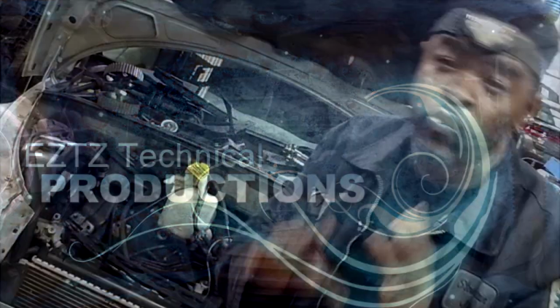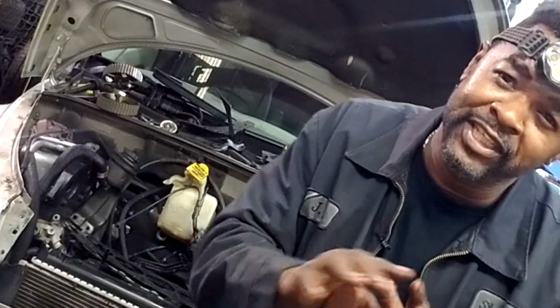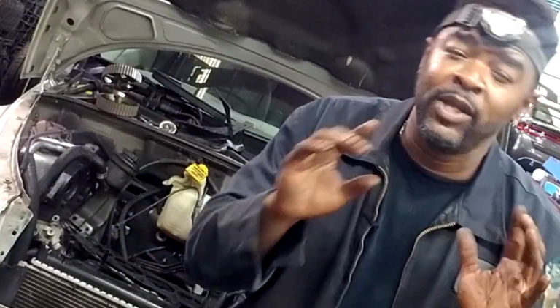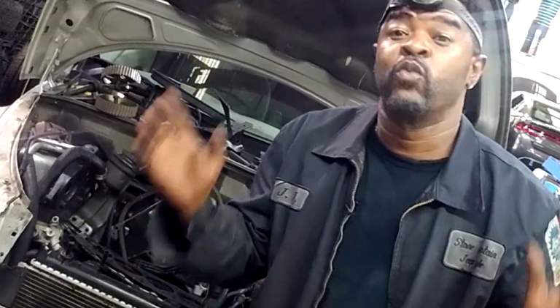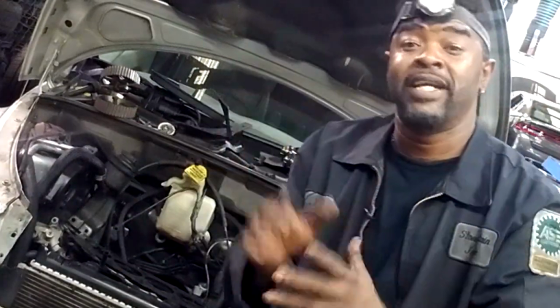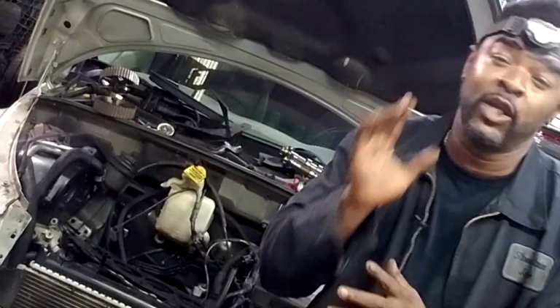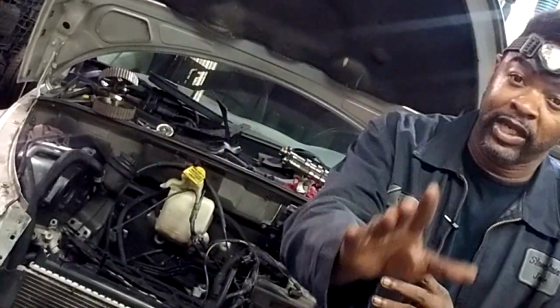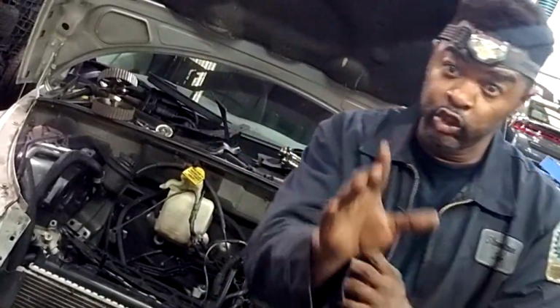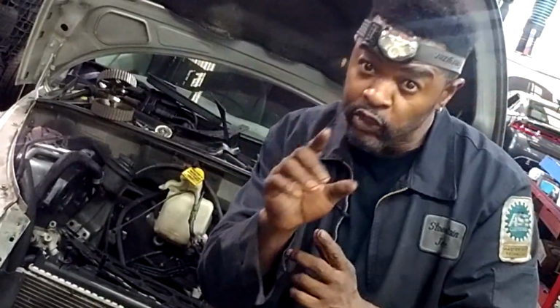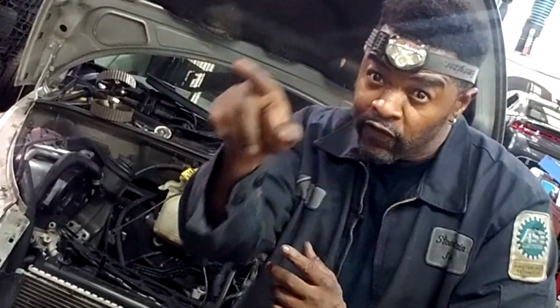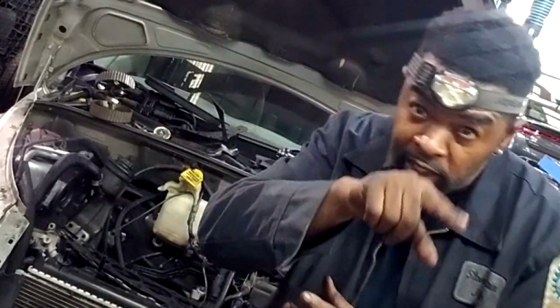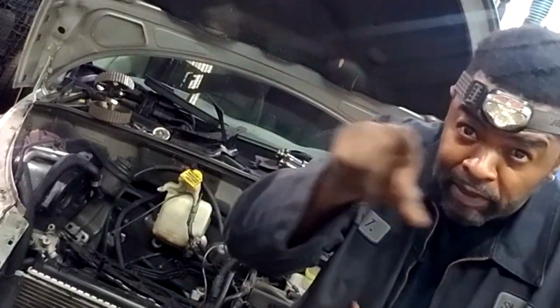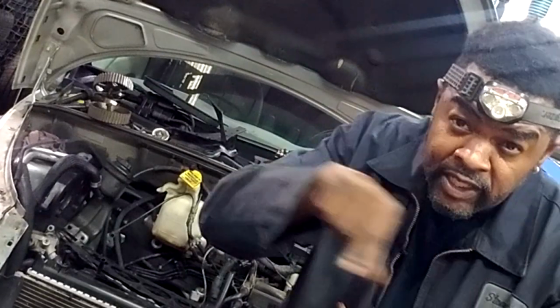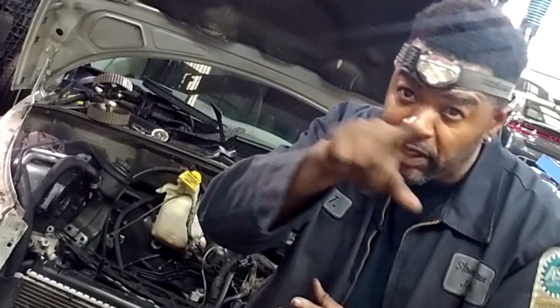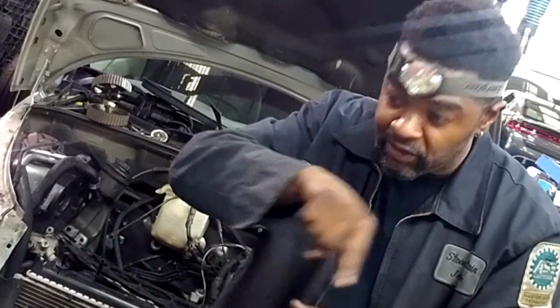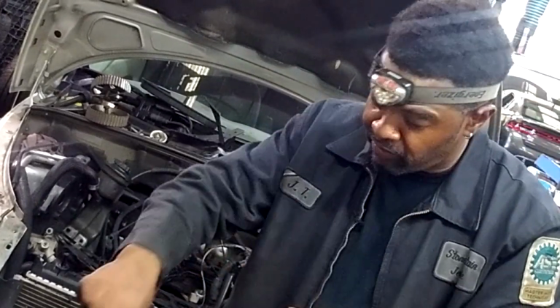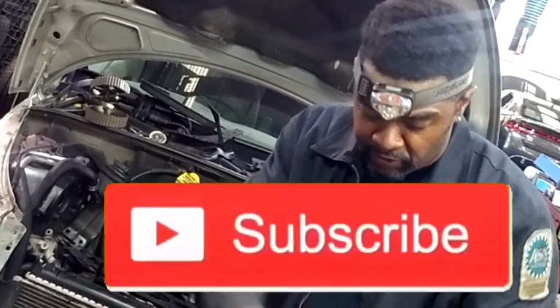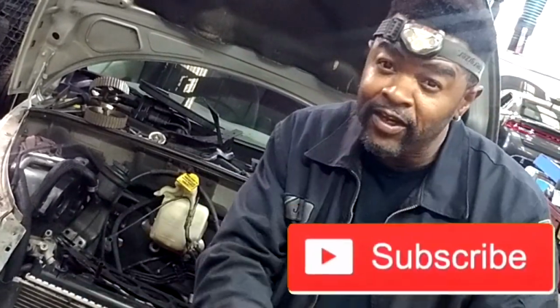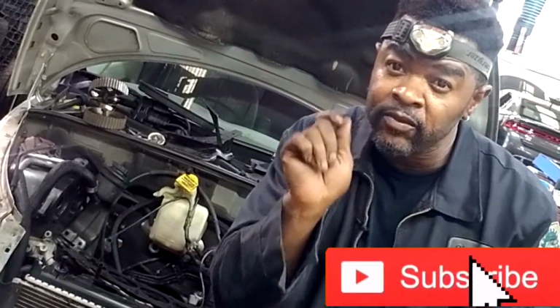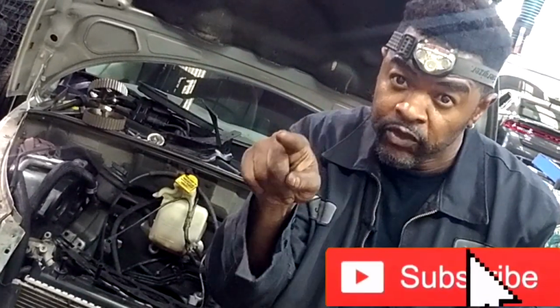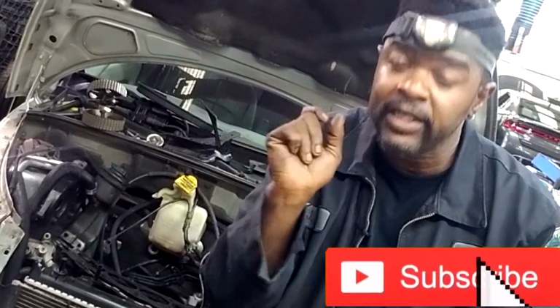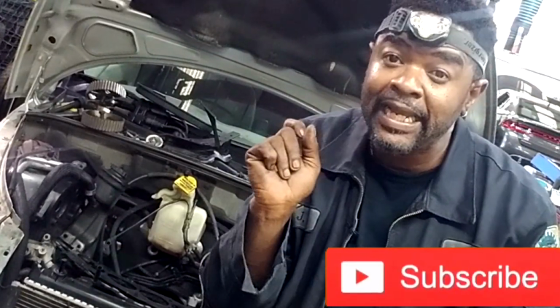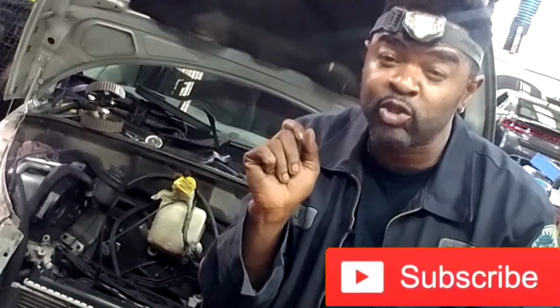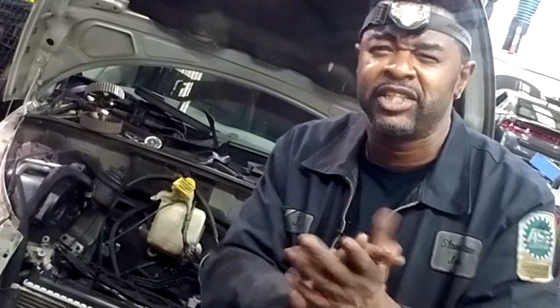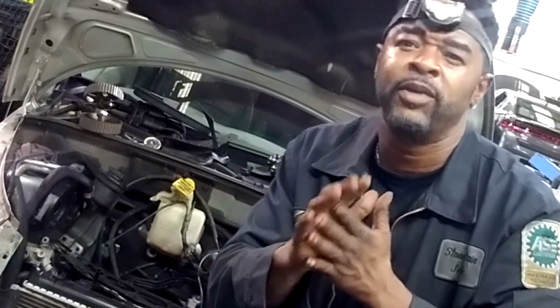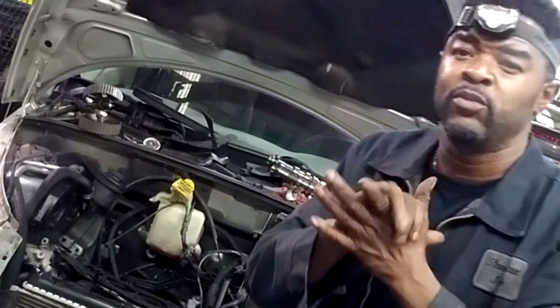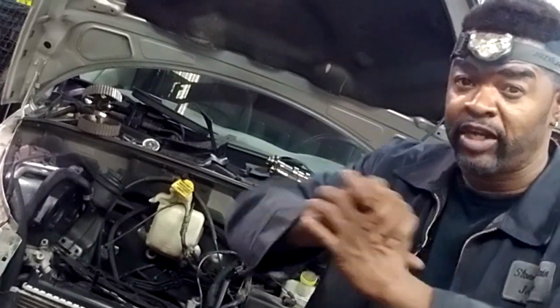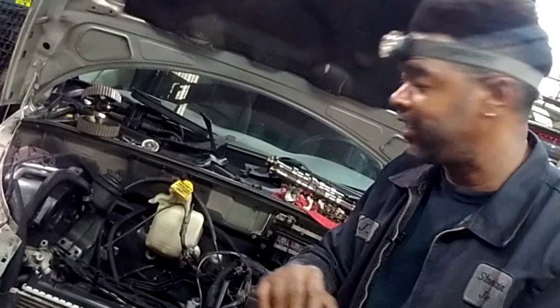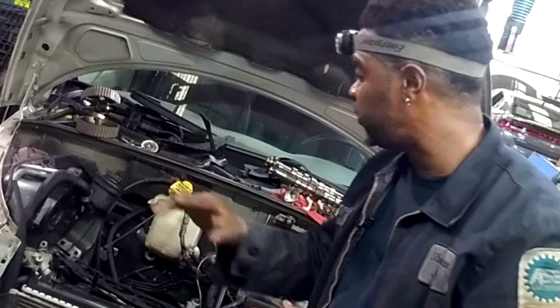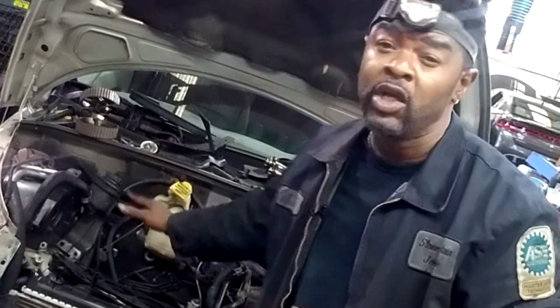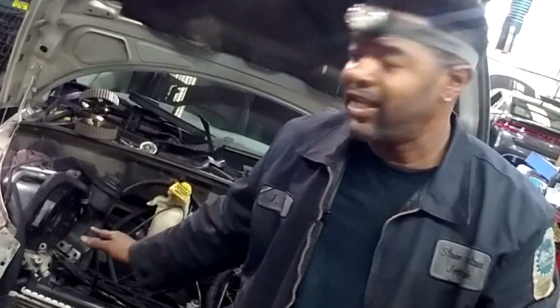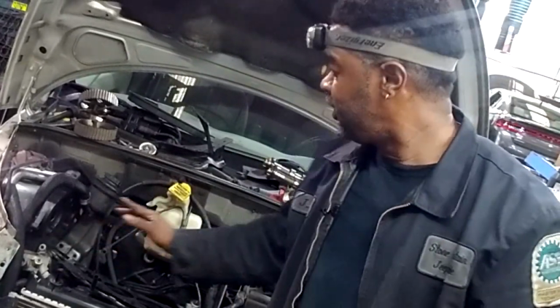Welcome back to the channel. What I need you to do first is hit that little button right here and click subscribe to the channel. I need some more subscribers — I got to get this channel to grow.